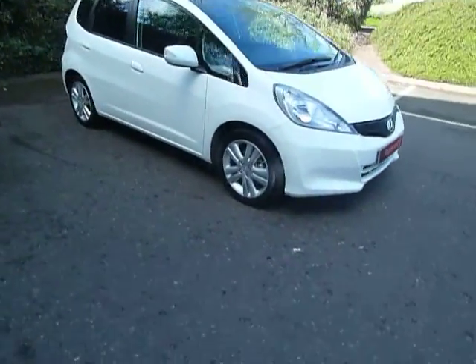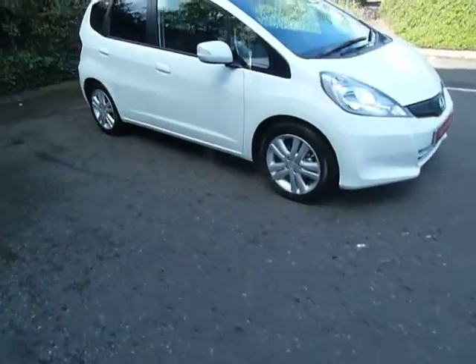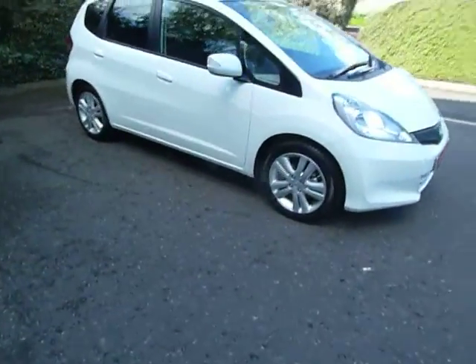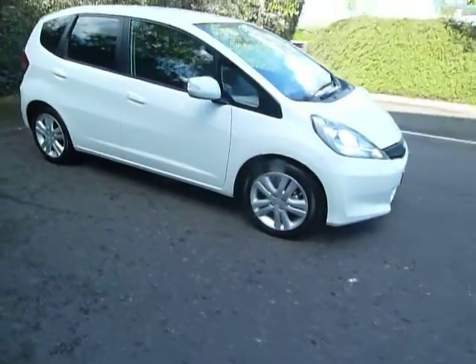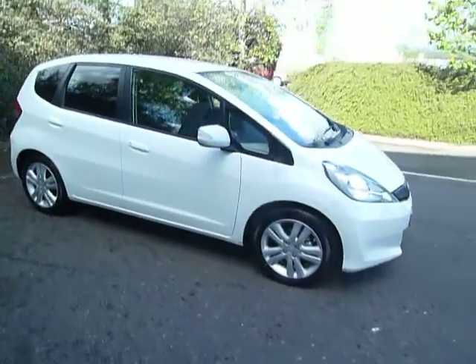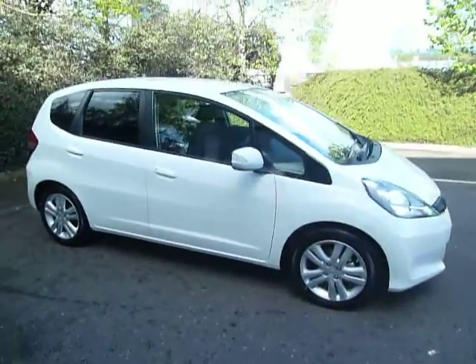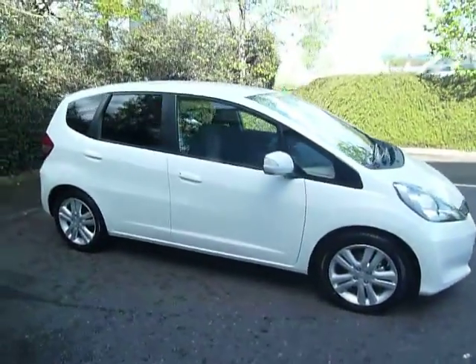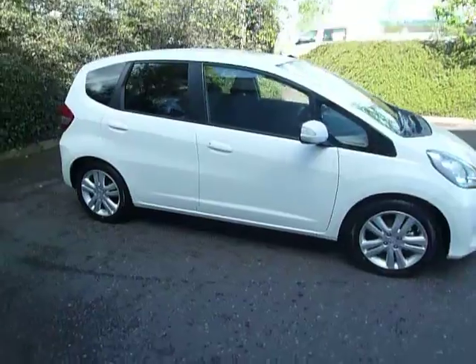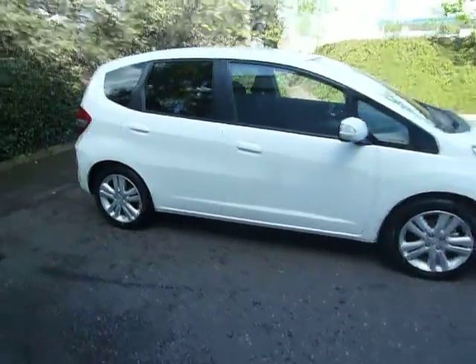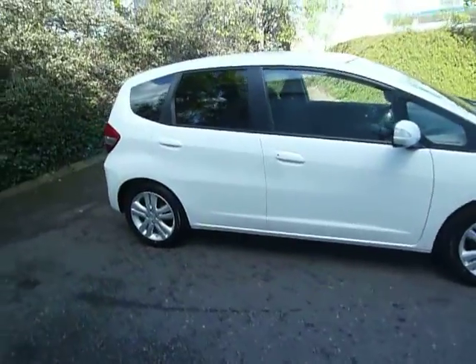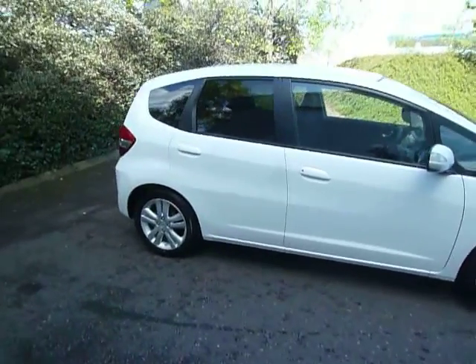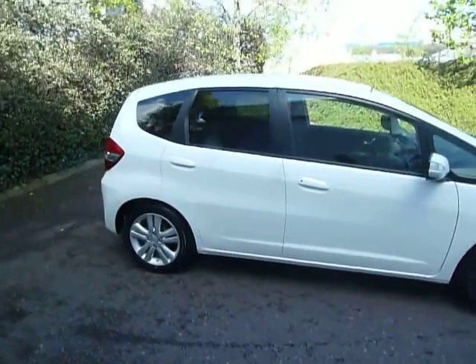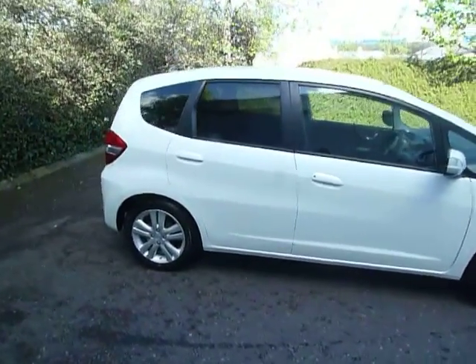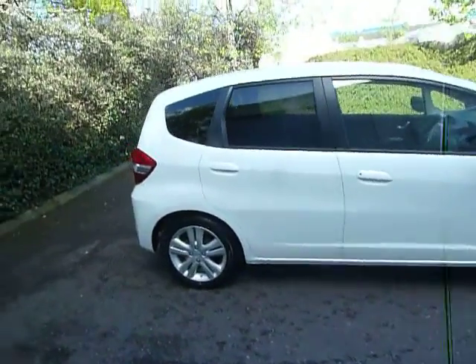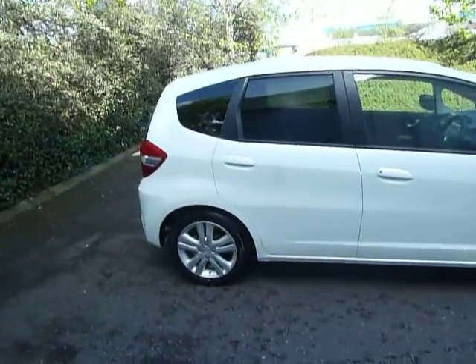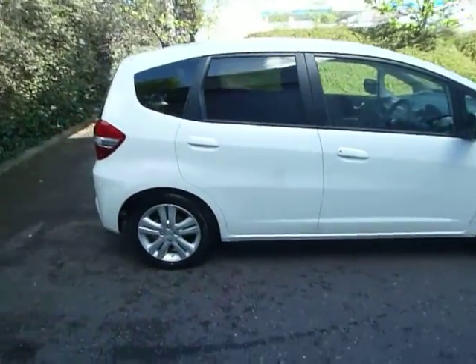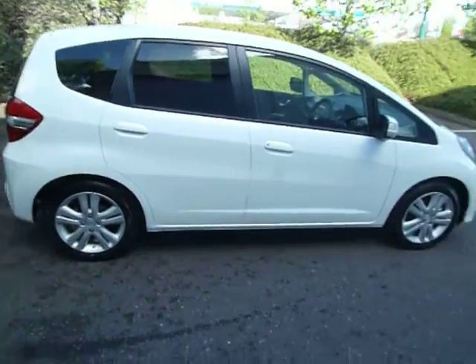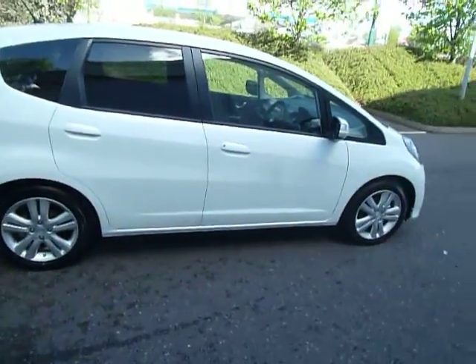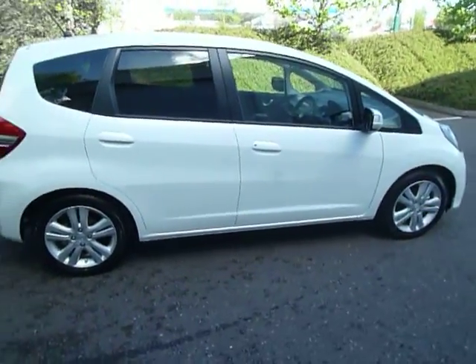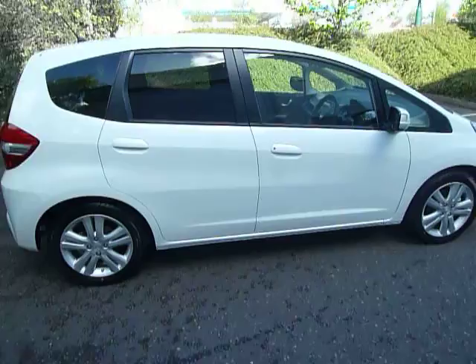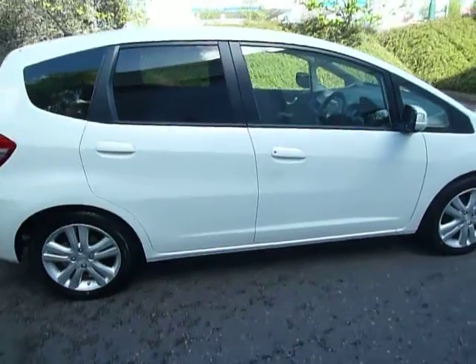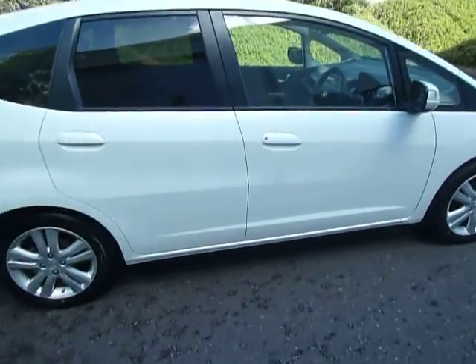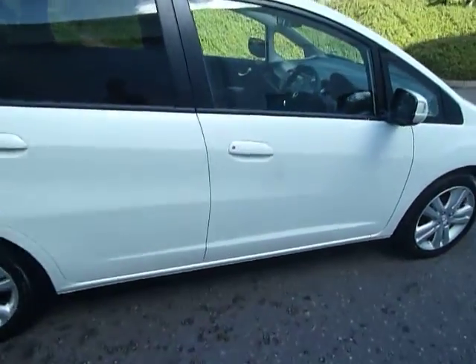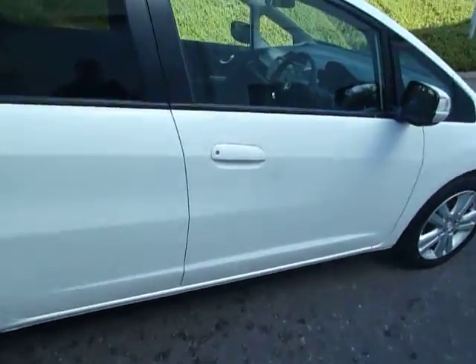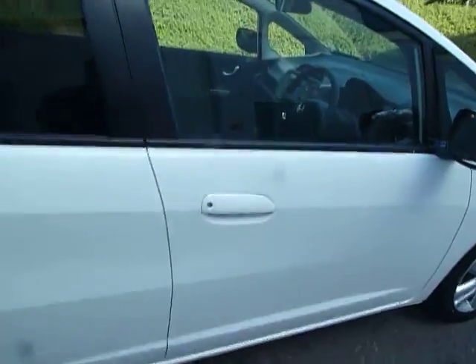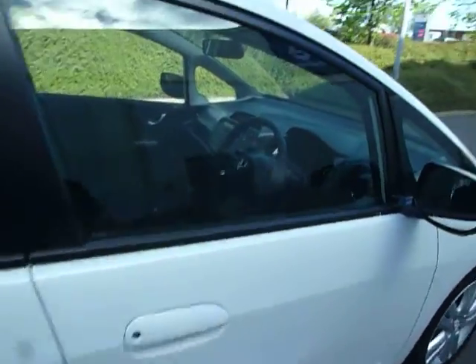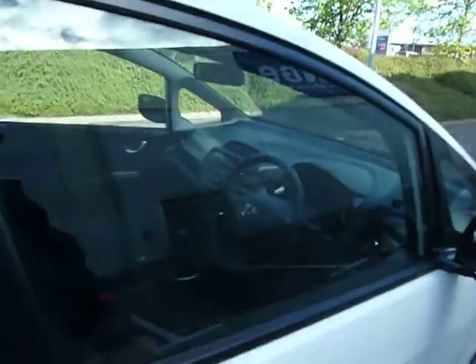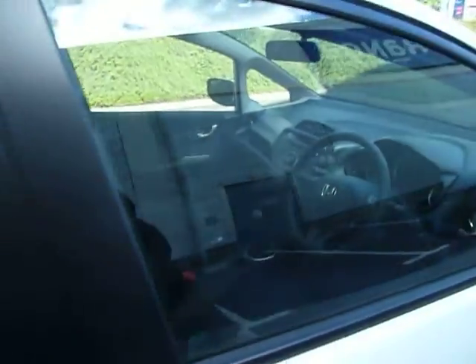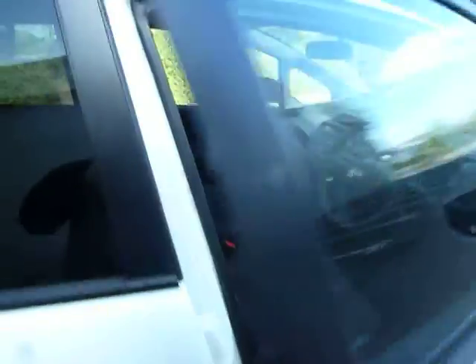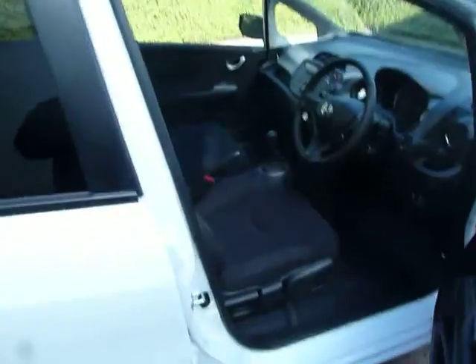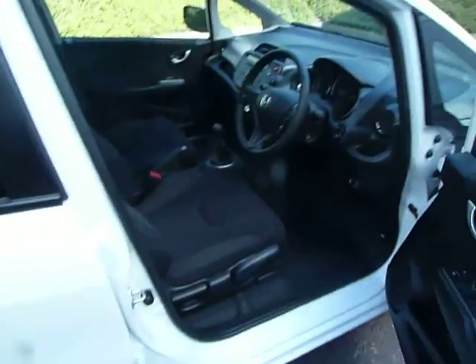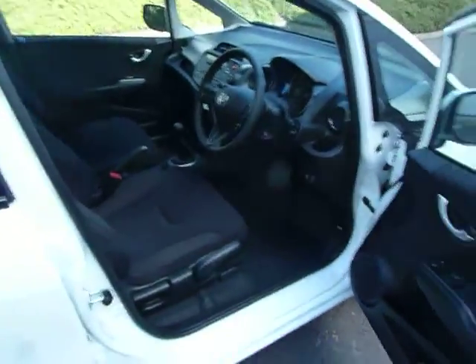This car does get alloy wheels, colour-coded door mirrors and door handles, tinted windows to the back, and it's in white. As I said, this car is brand new — just with delivery miles on it.